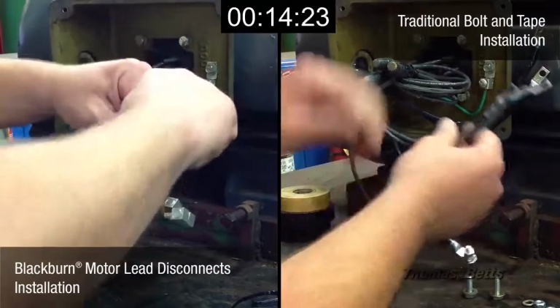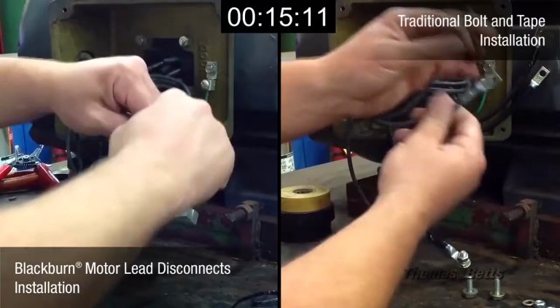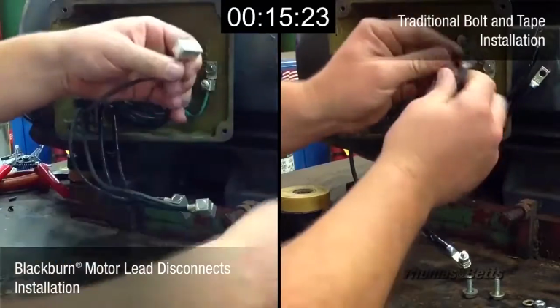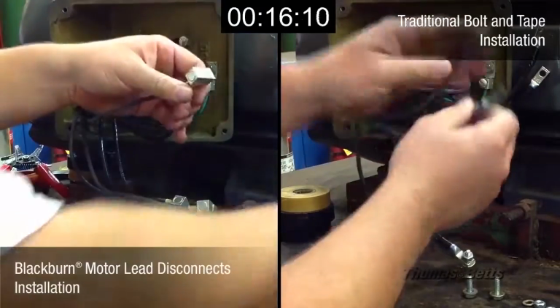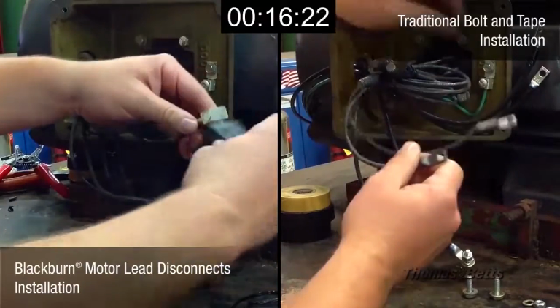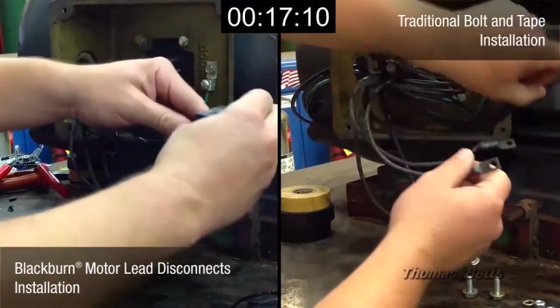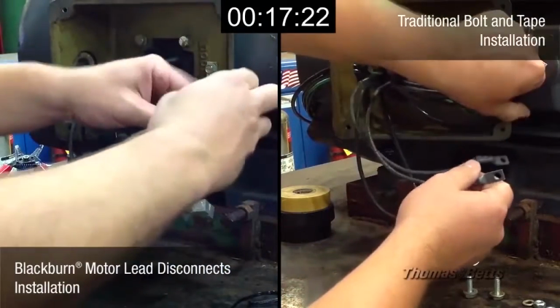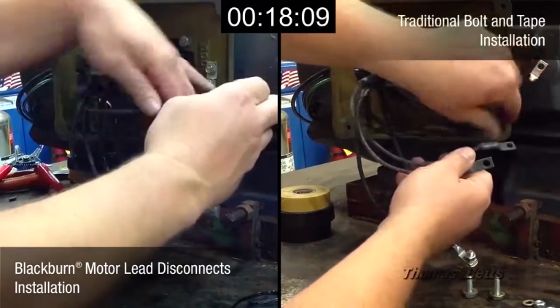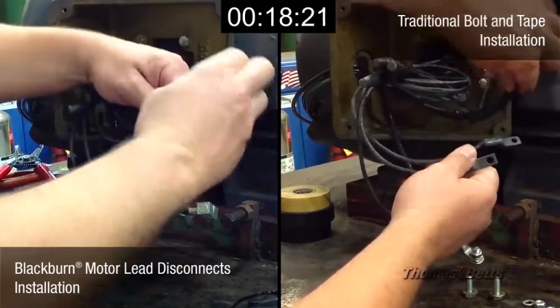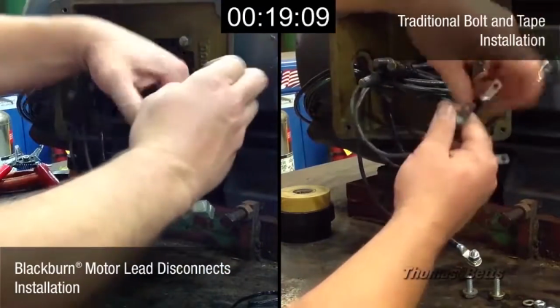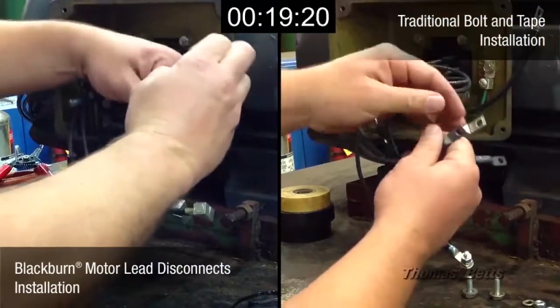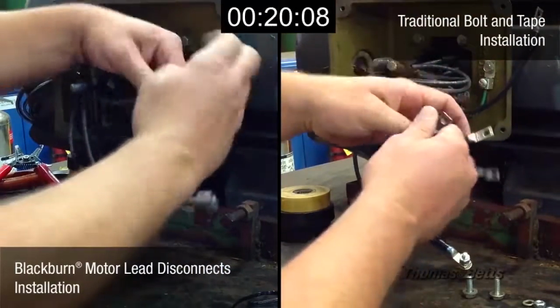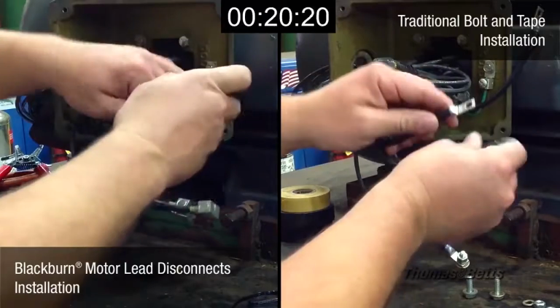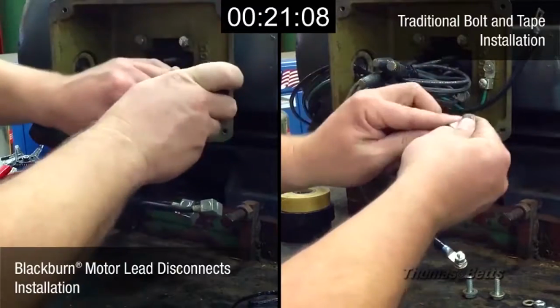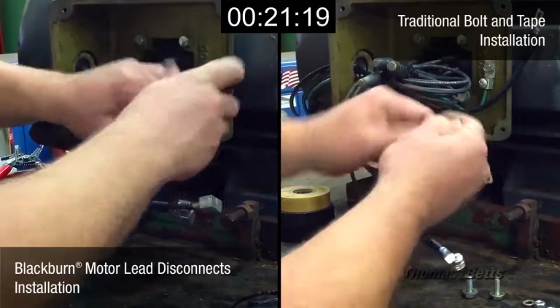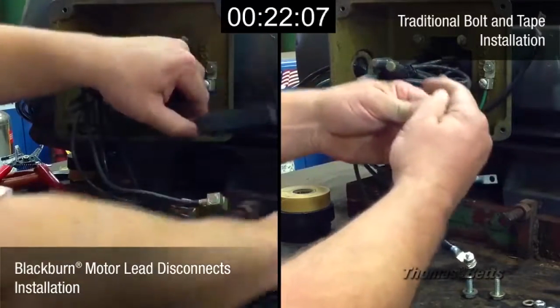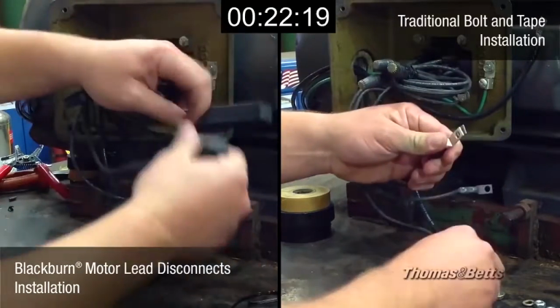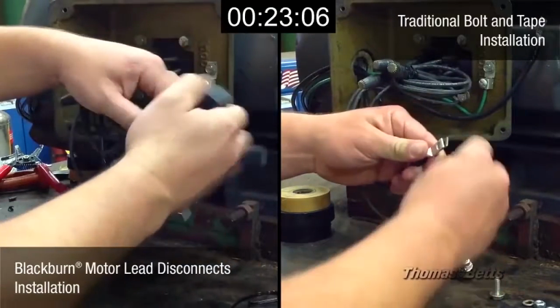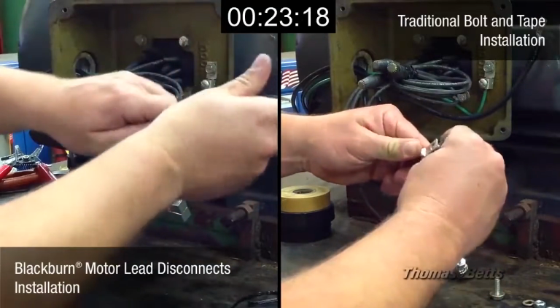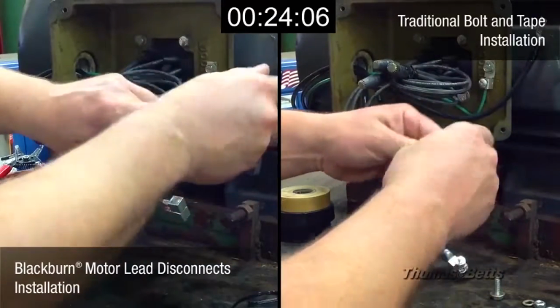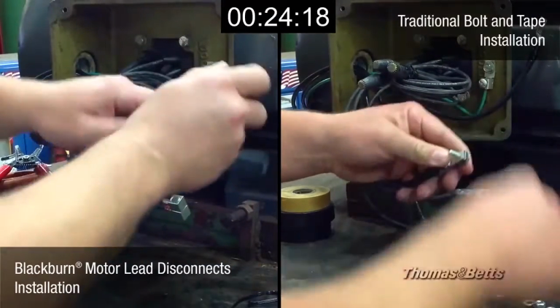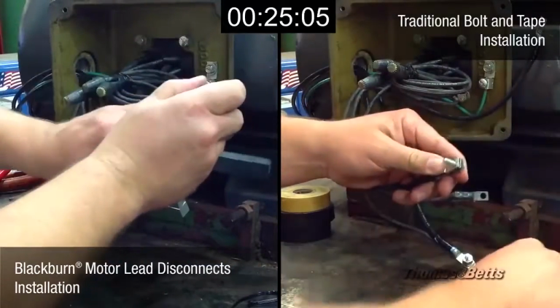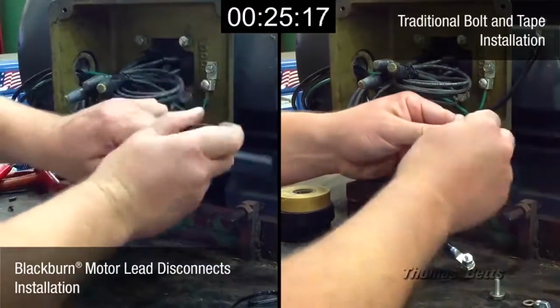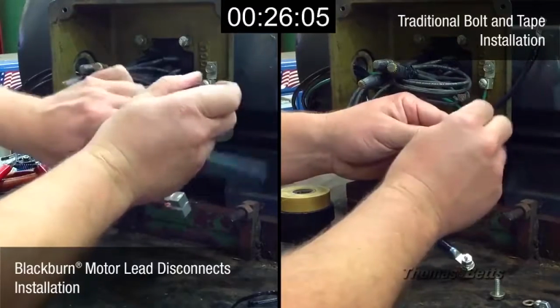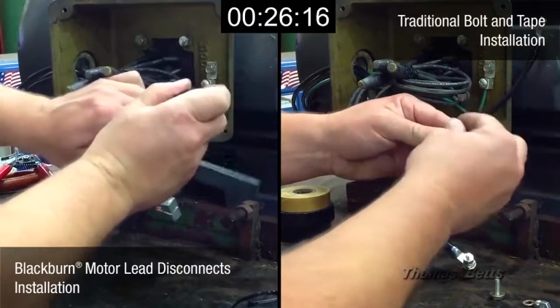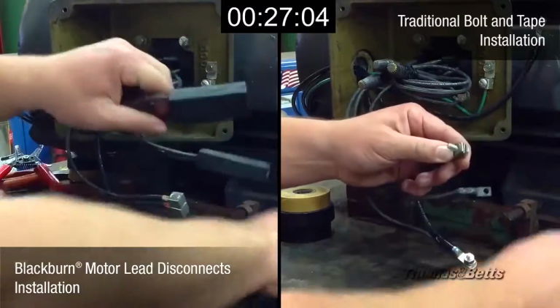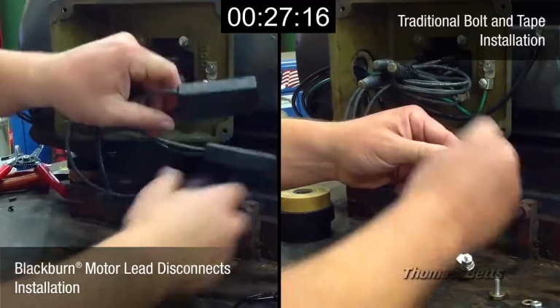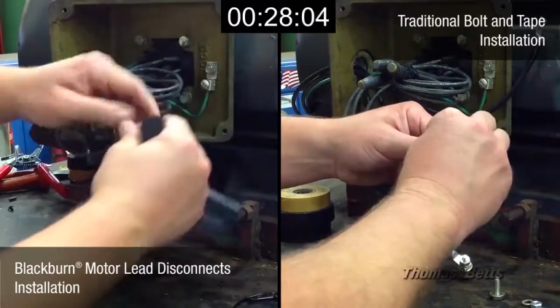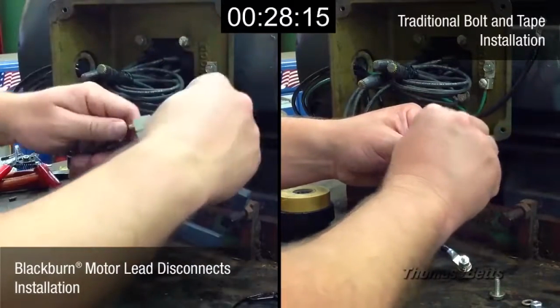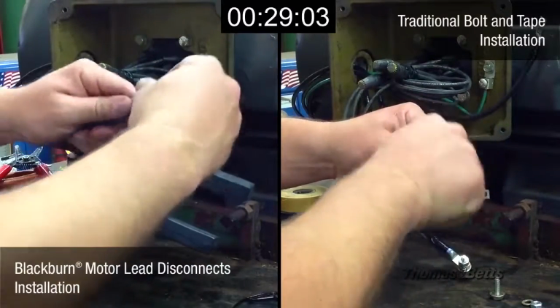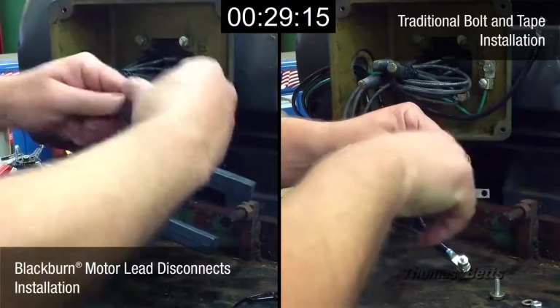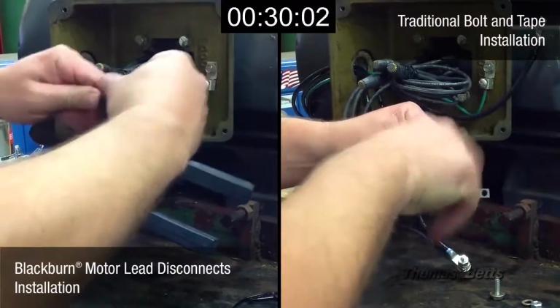They eliminate nuts, bolts, washers and torquing procedures. Also, the danger of mismatching of bolt holes on line and load cable lugs is eliminated. In addition, since they simply snap together and insulating boots are easily installed, they save a great deal of labor time.